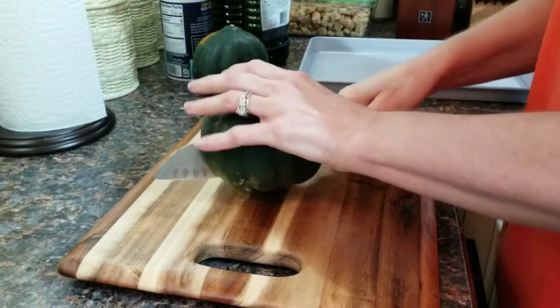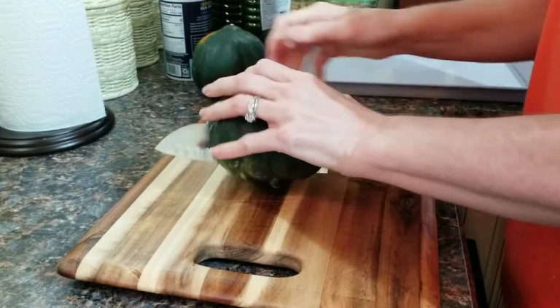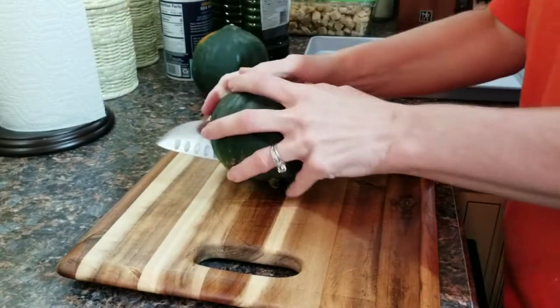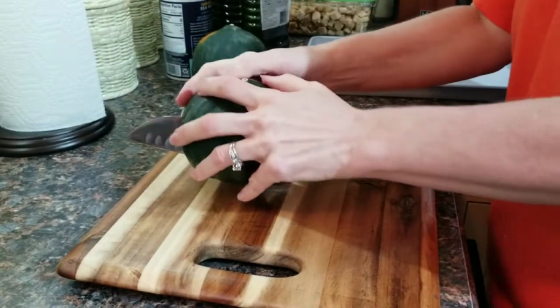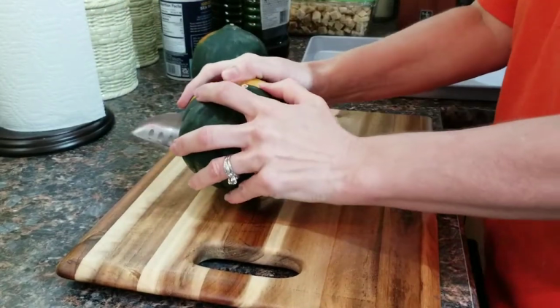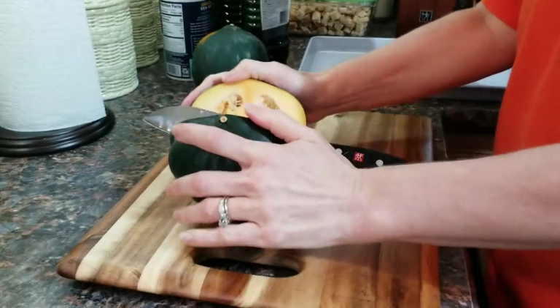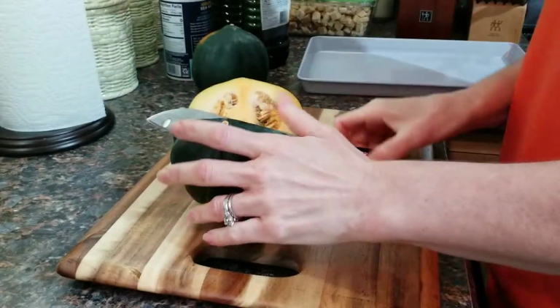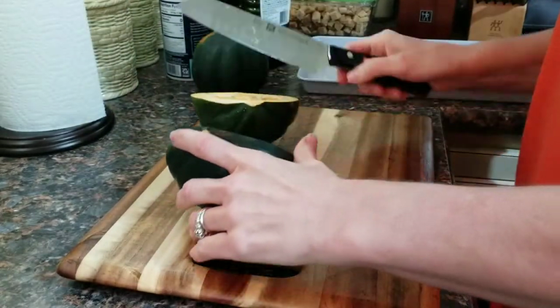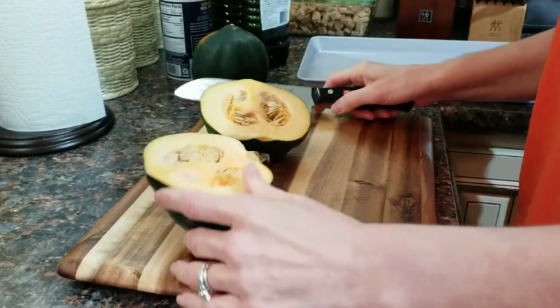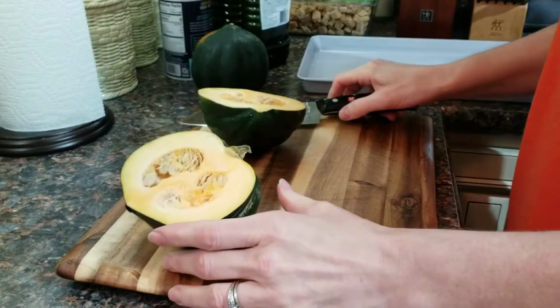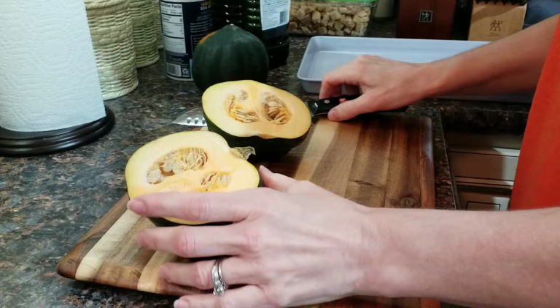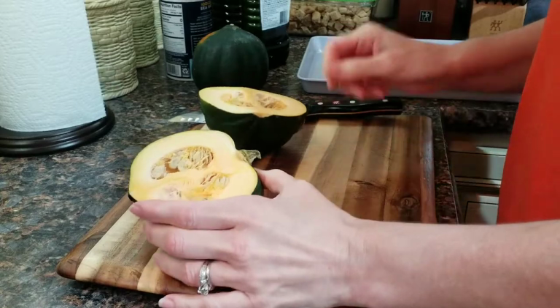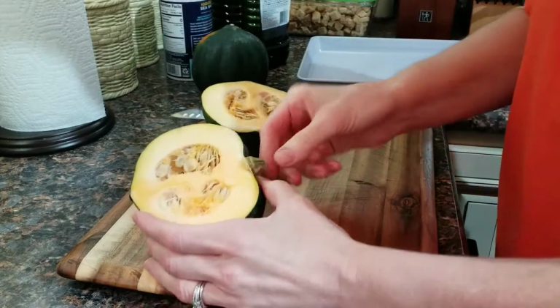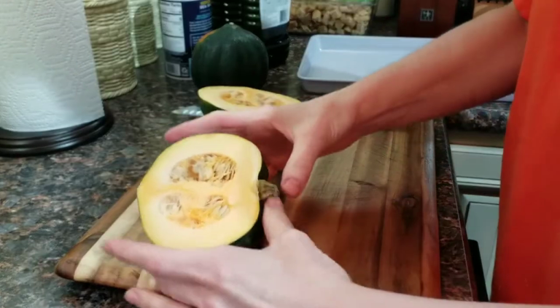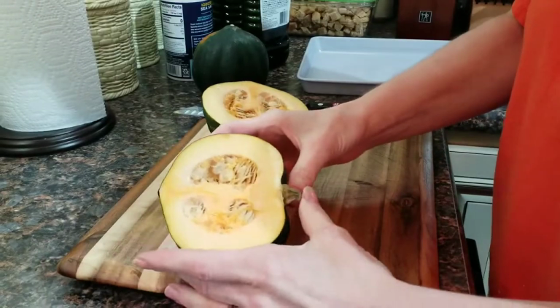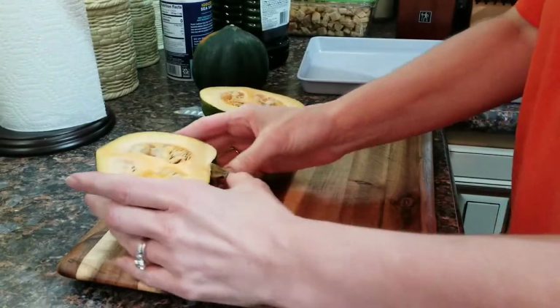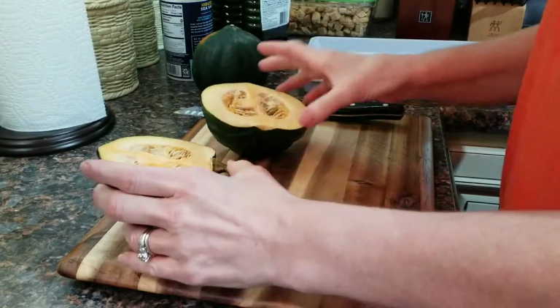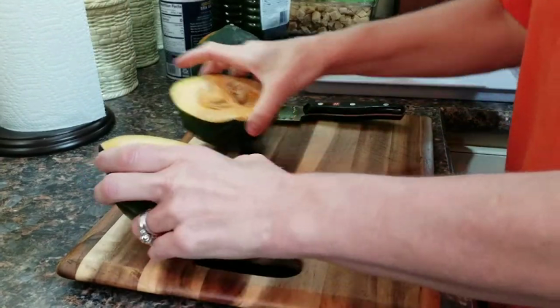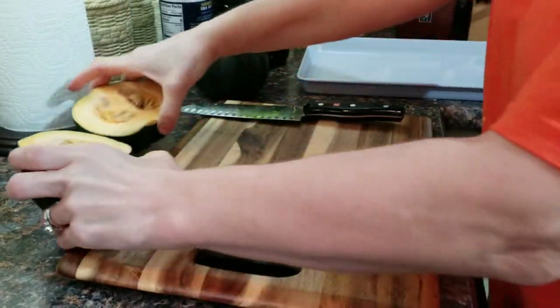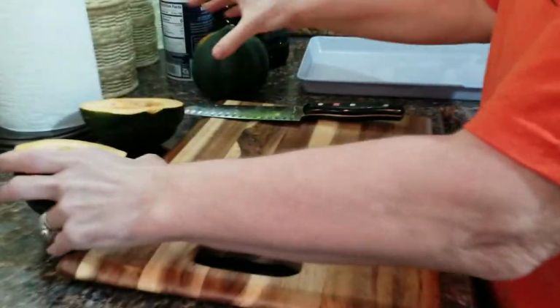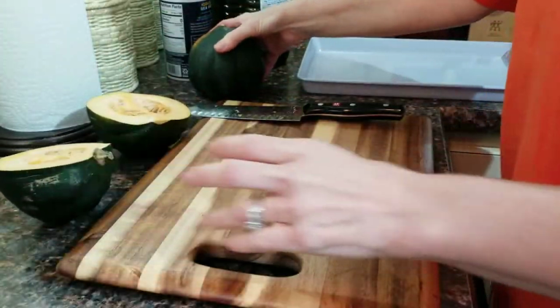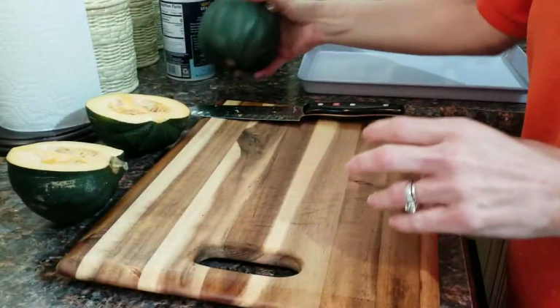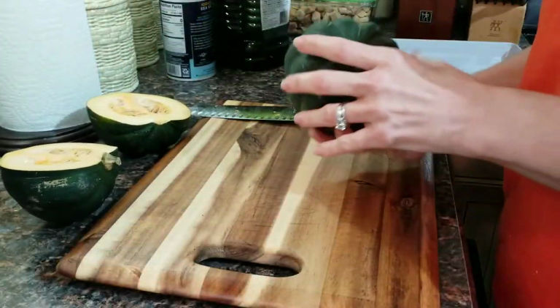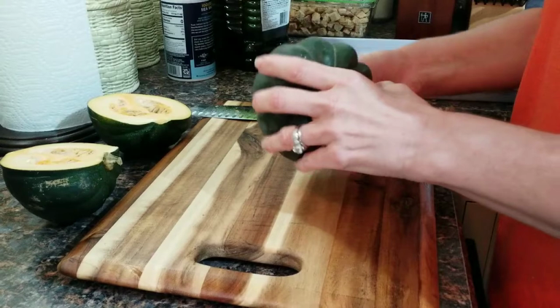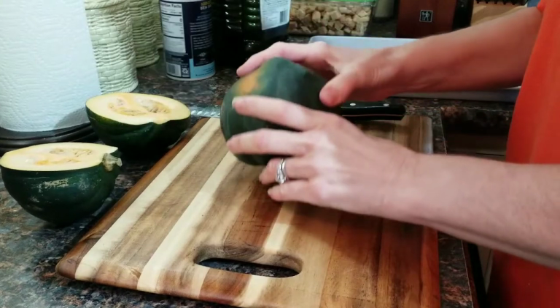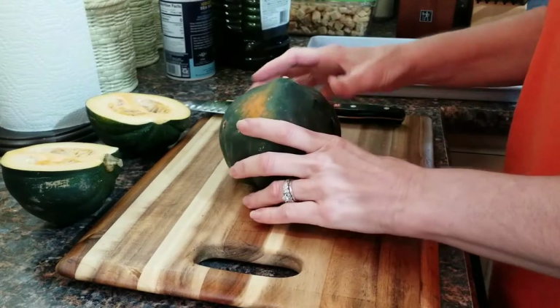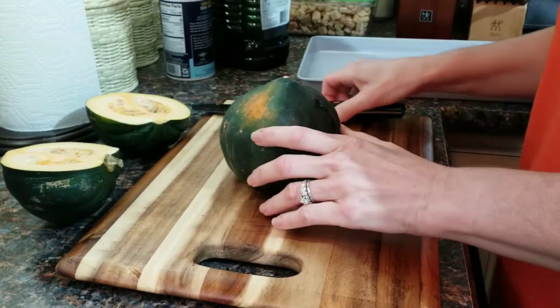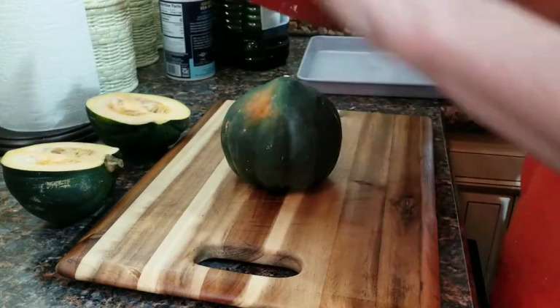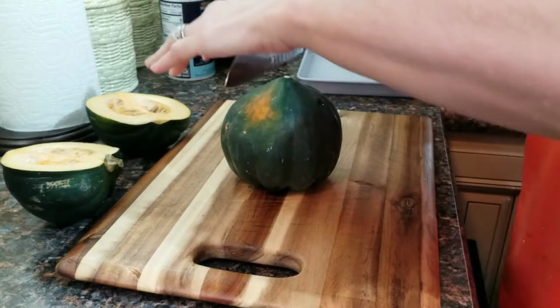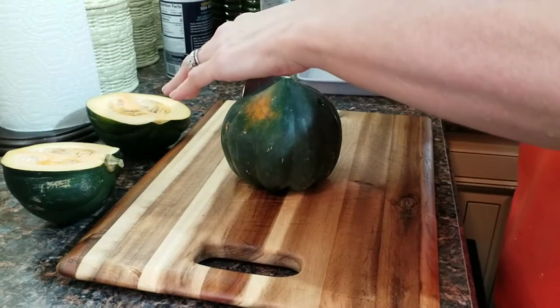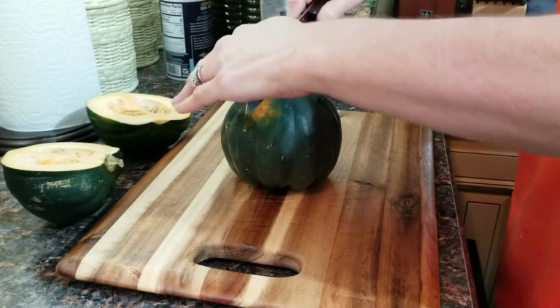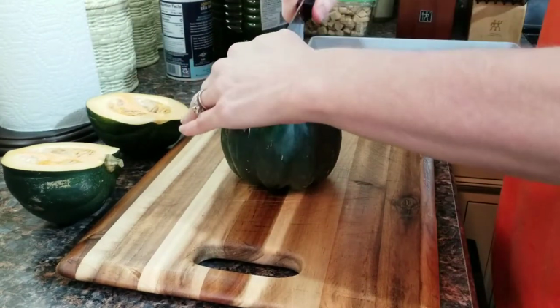The stem side does not want to go through. Once you get it there you can just pull it apart. The stem was blocking me, so we want to cut them in half as best as possible.